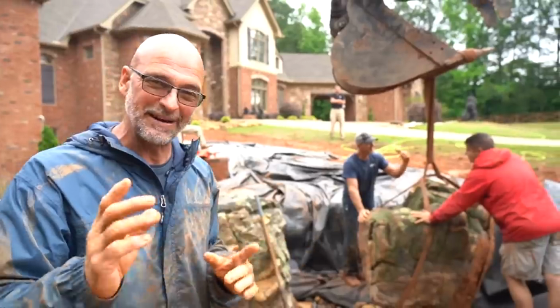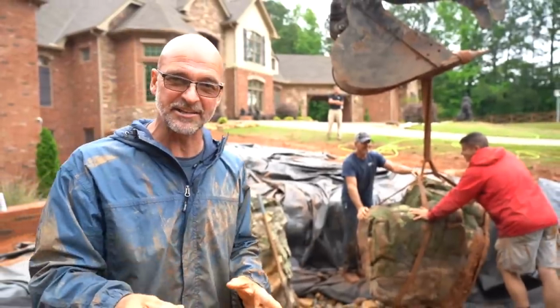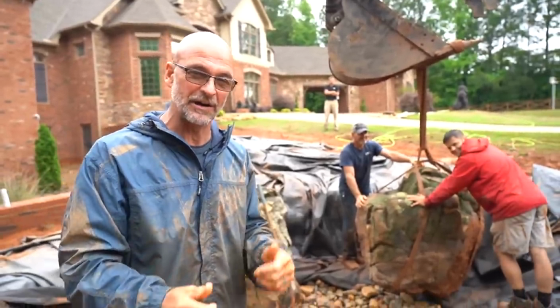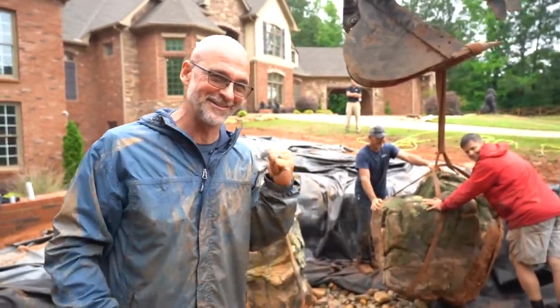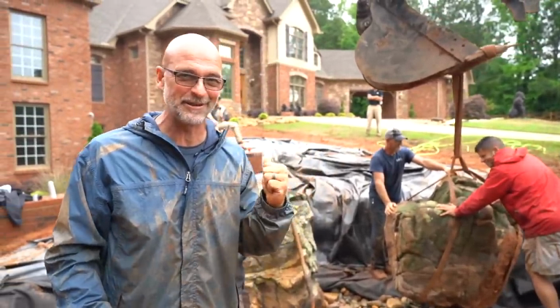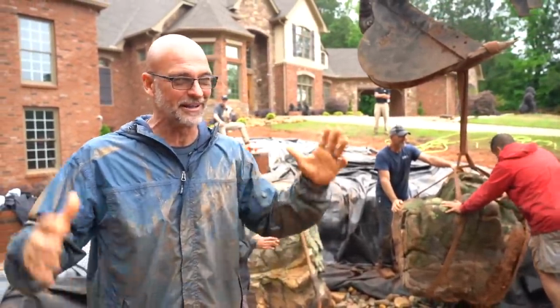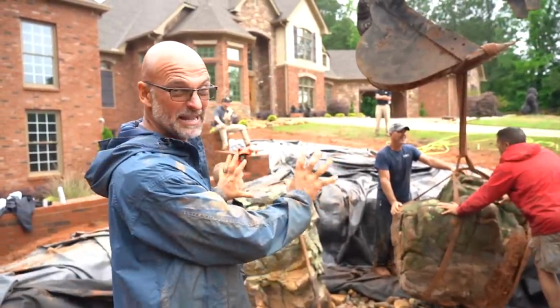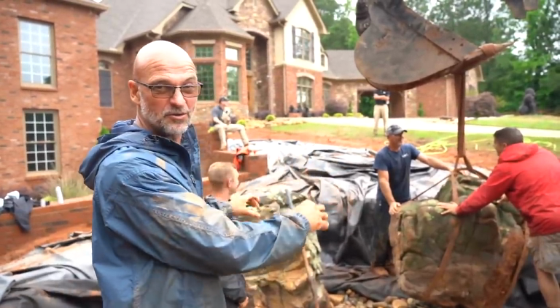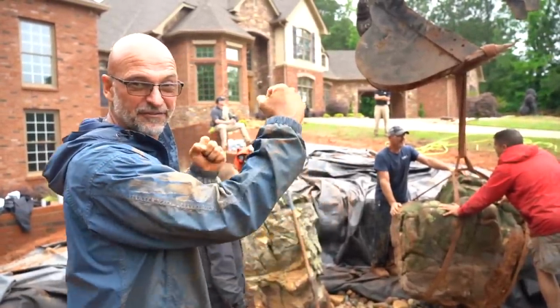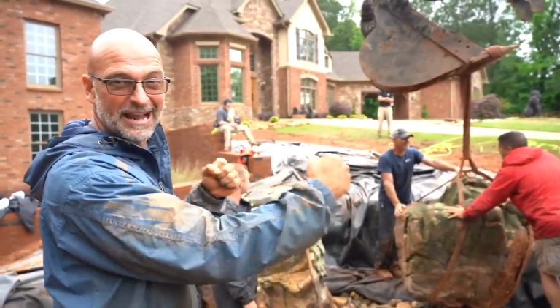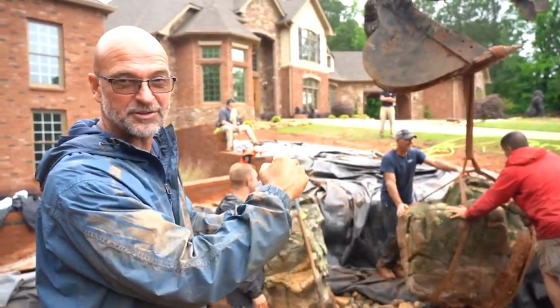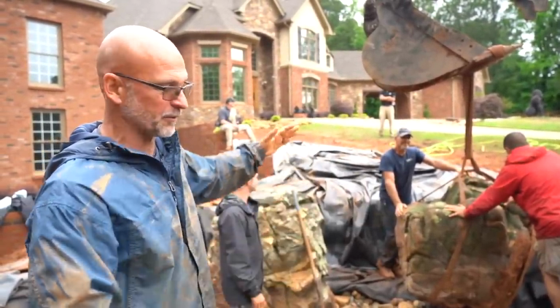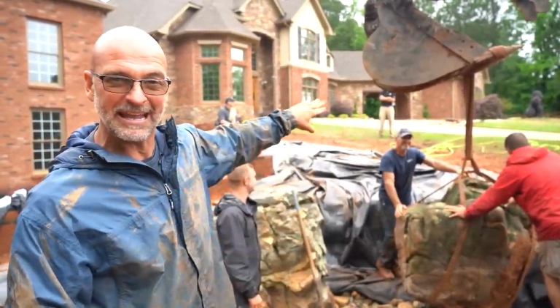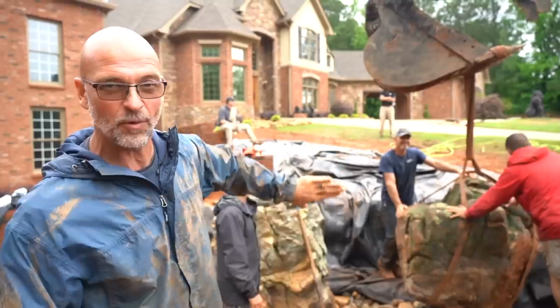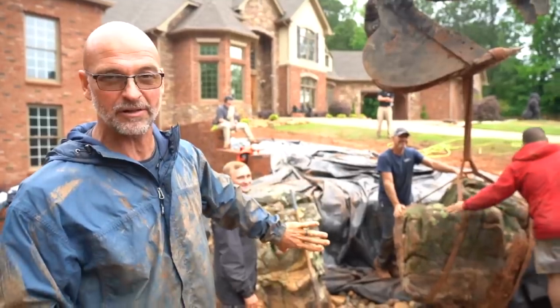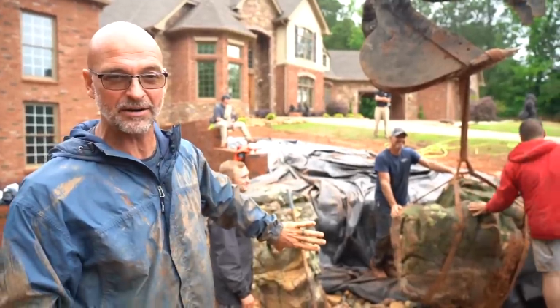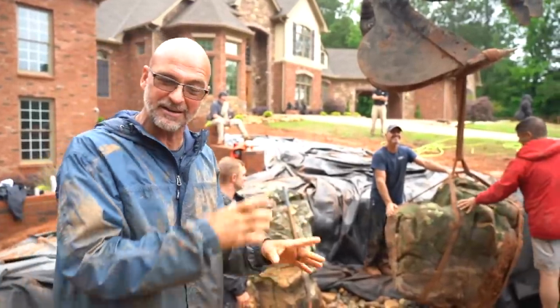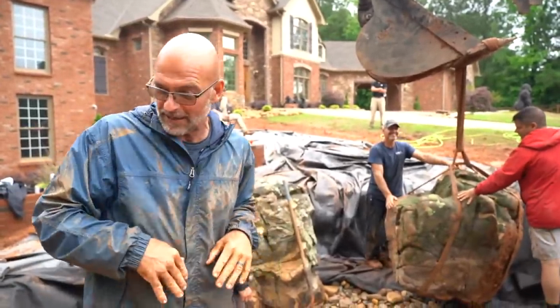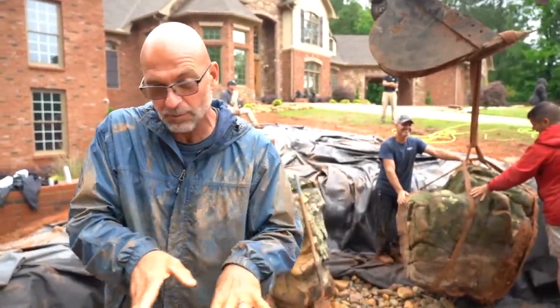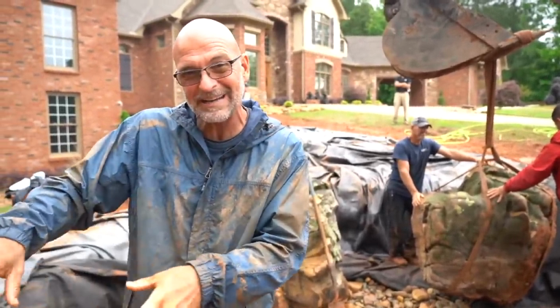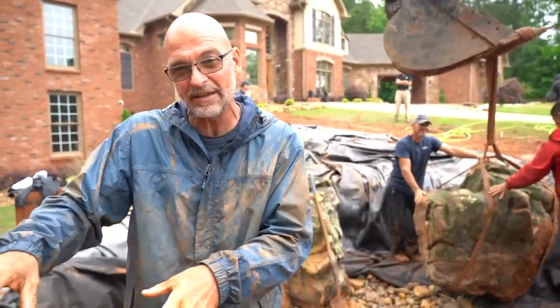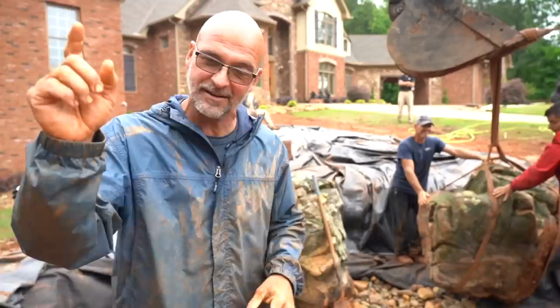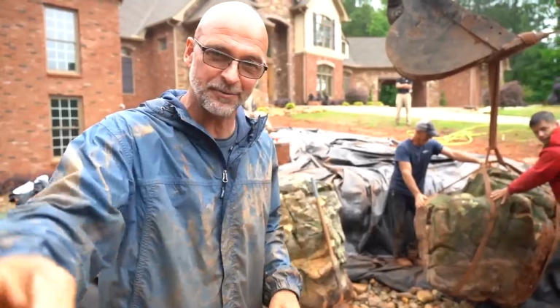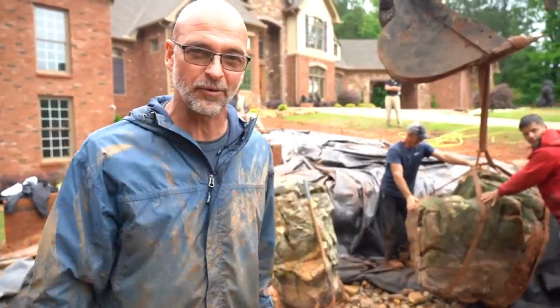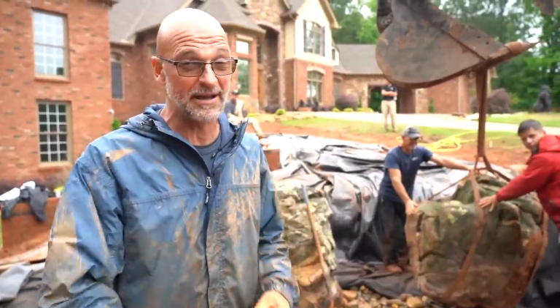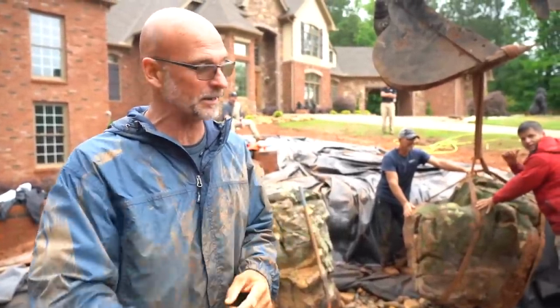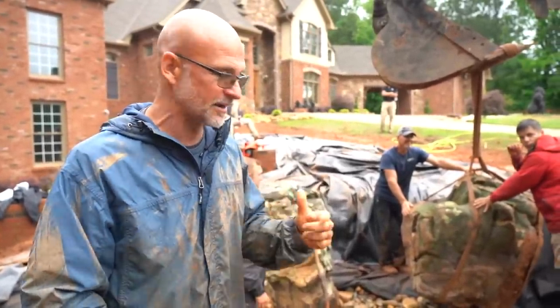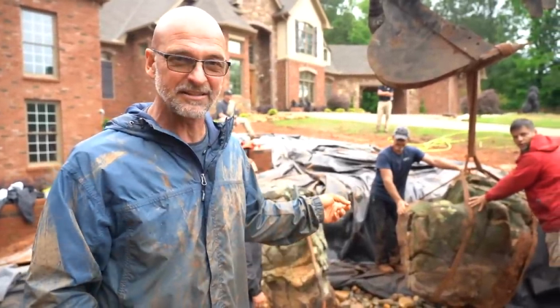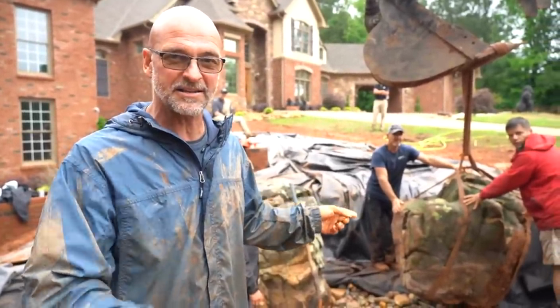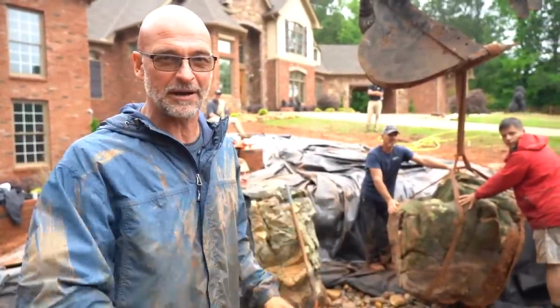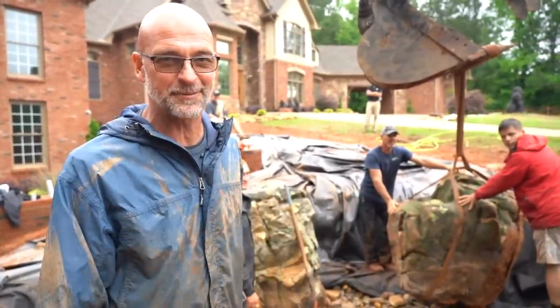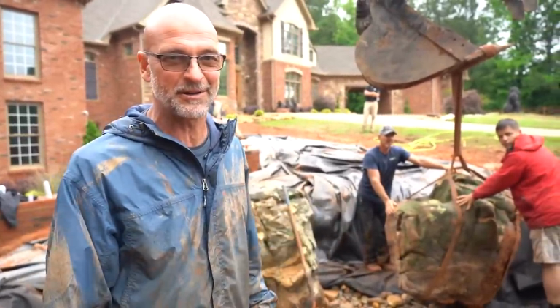We needed a signature waterfall and this is going to be the one — a bunch of massive stones framing out either side of it. We're going to have a big cascade of water falling right down in between, then from there it's going to work its way down the hillside, making its way back over to the pond. We're going to get this rock set and get ready for that spillstone in between.